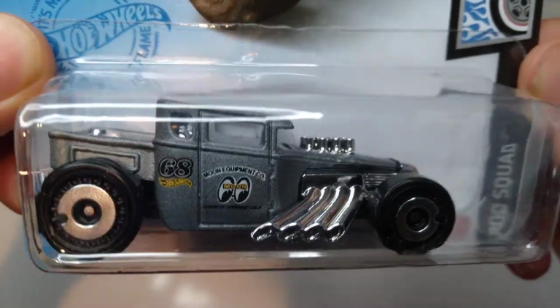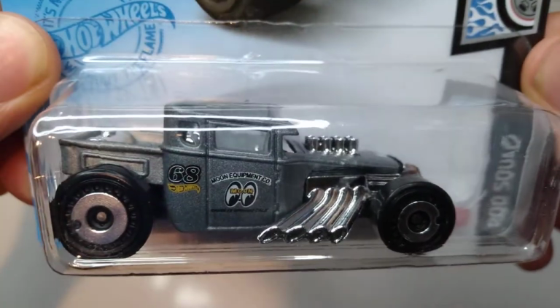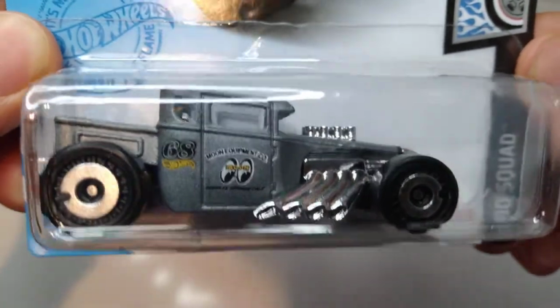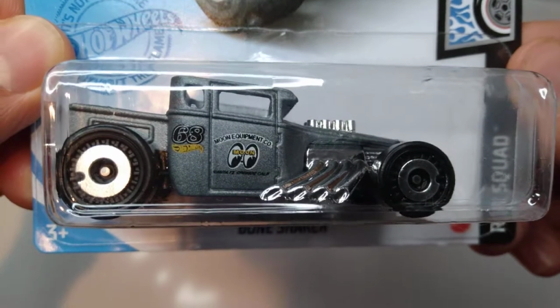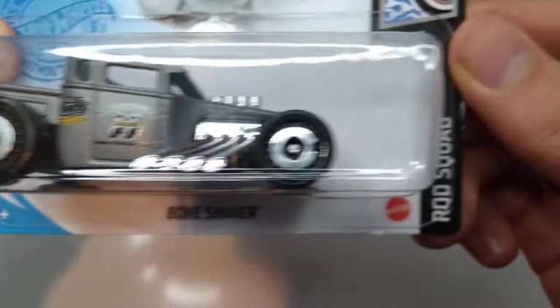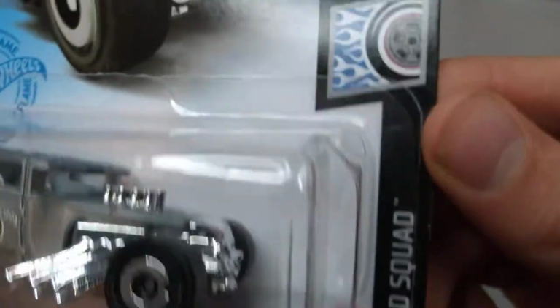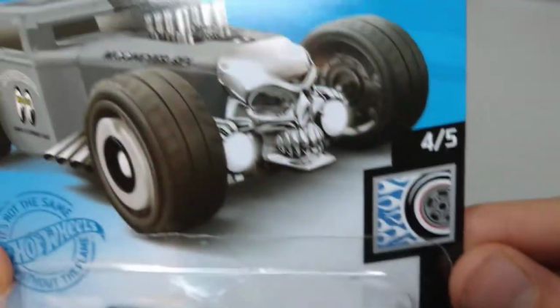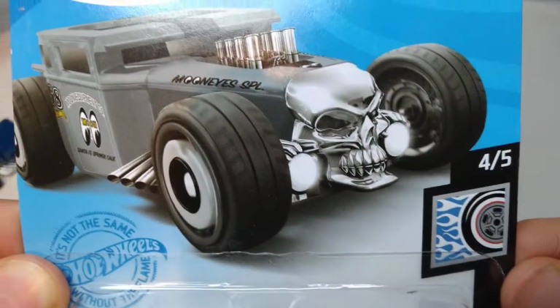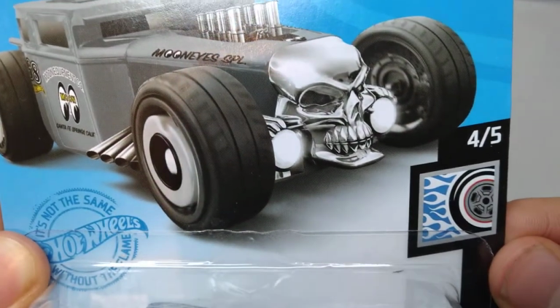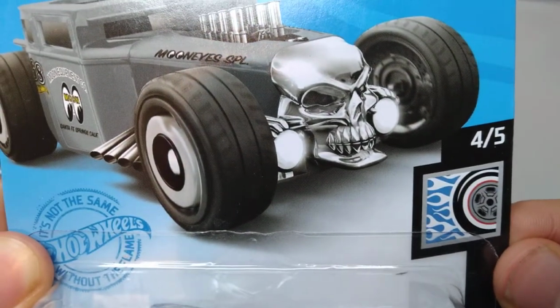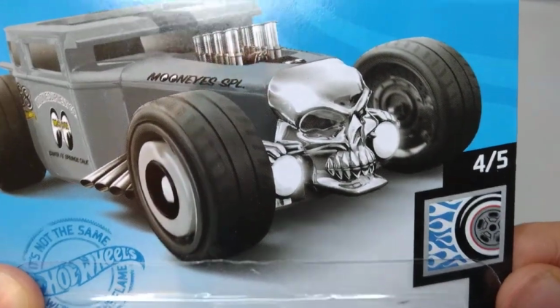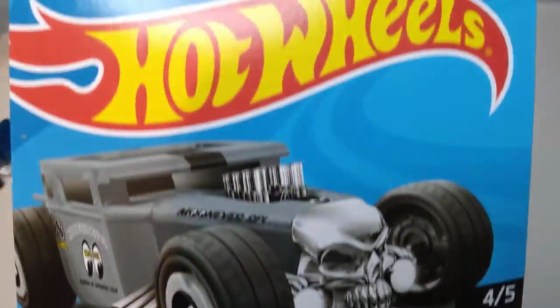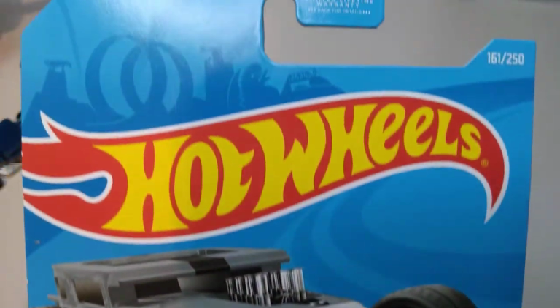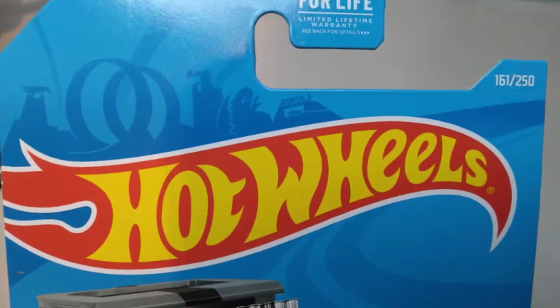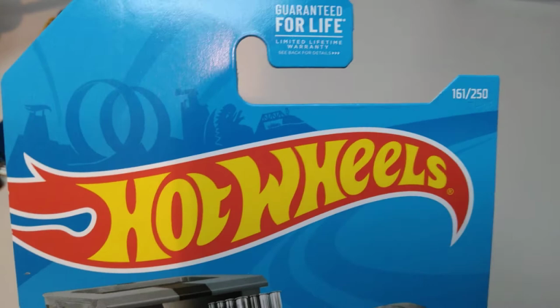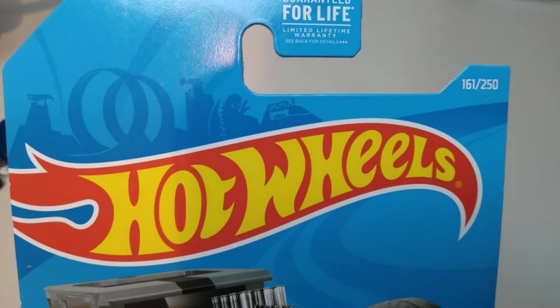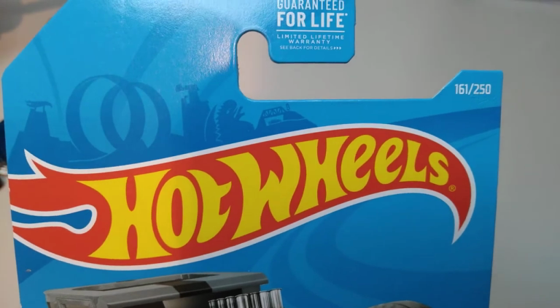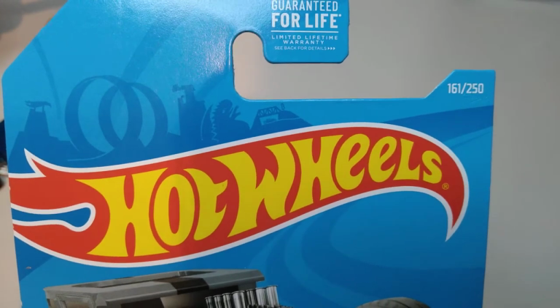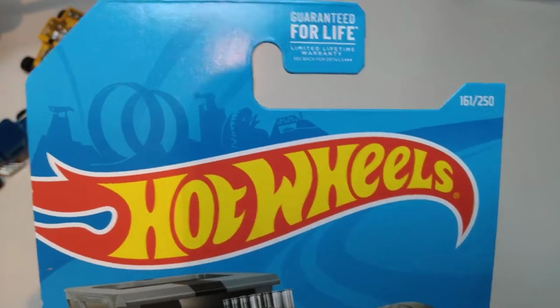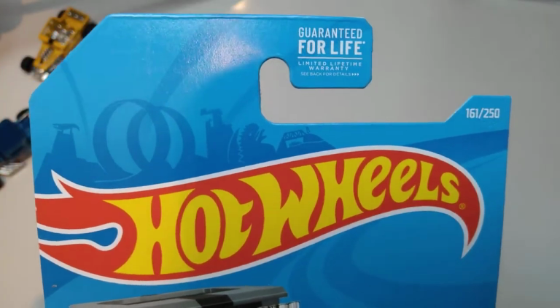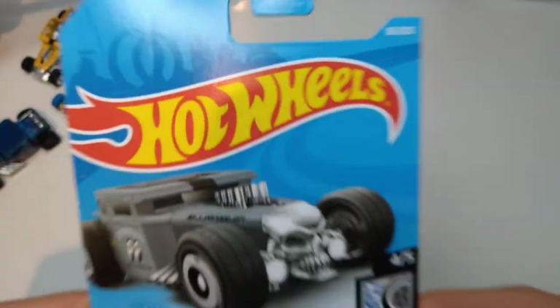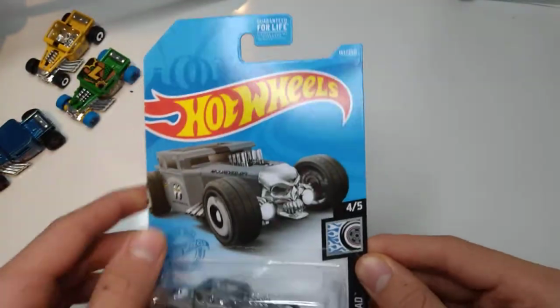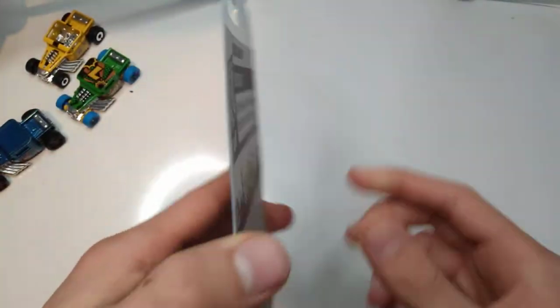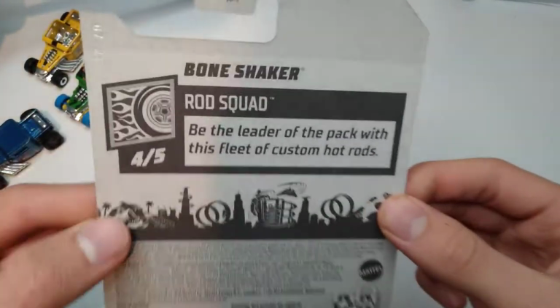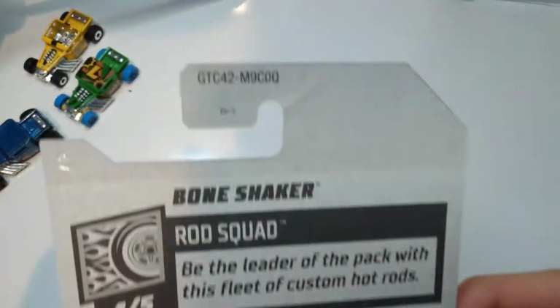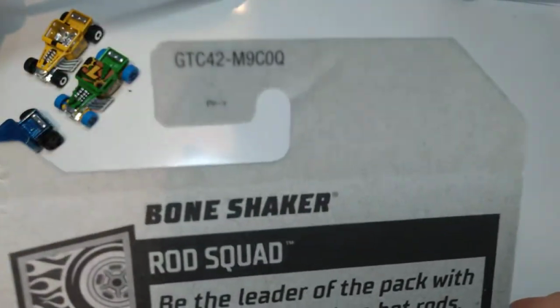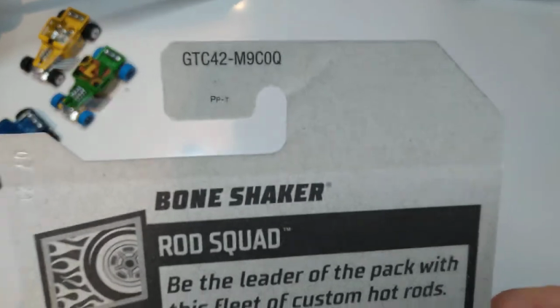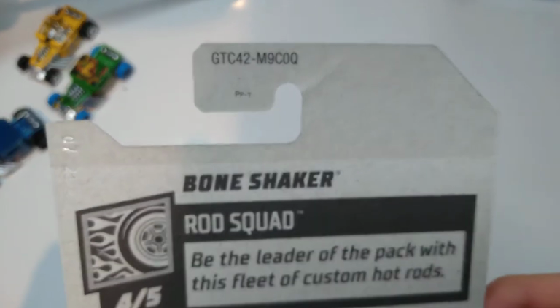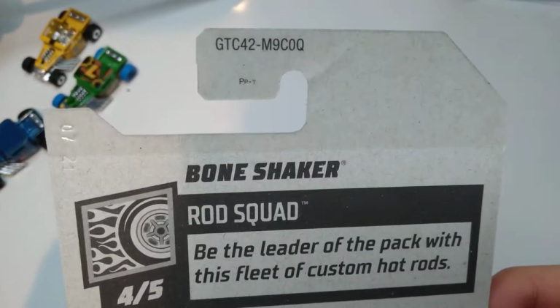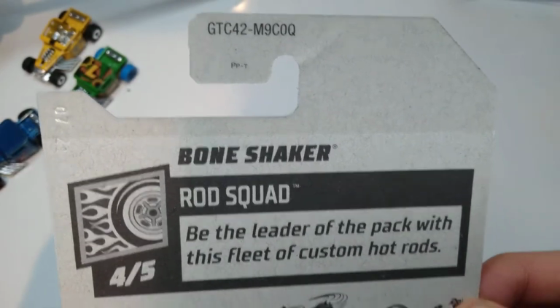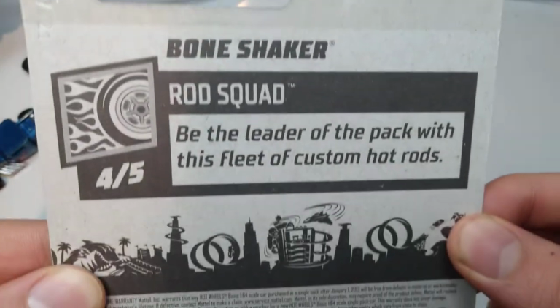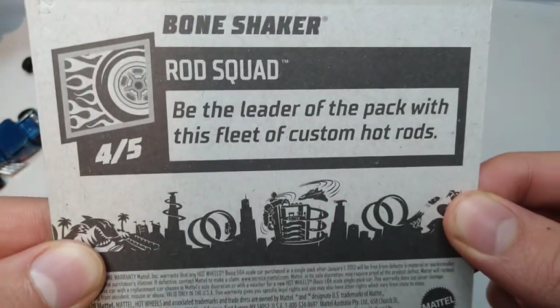This is the recolor in gray, from the Rod Squad series, number 4 of 5 for 2021, number 161 of 250 on the year. Q-Case. GTC 42 is the number.